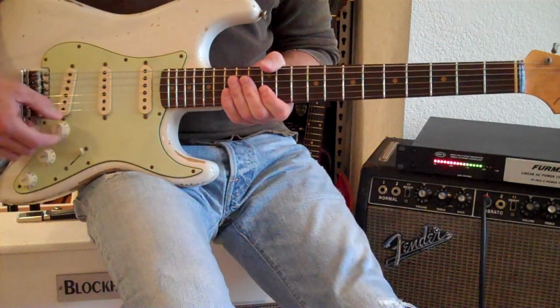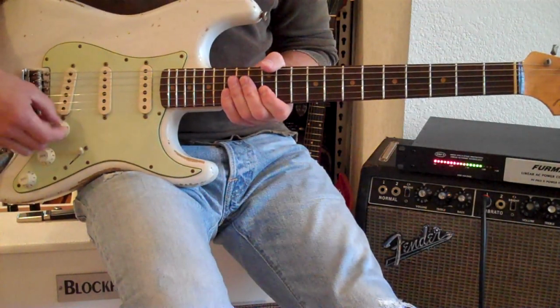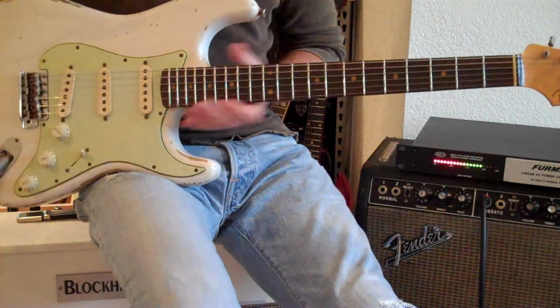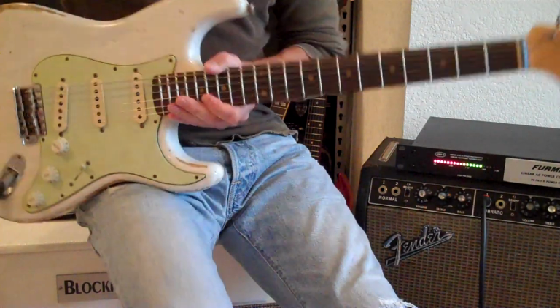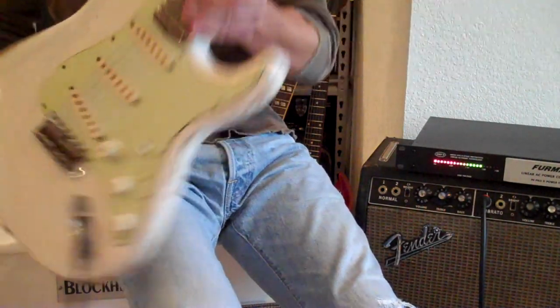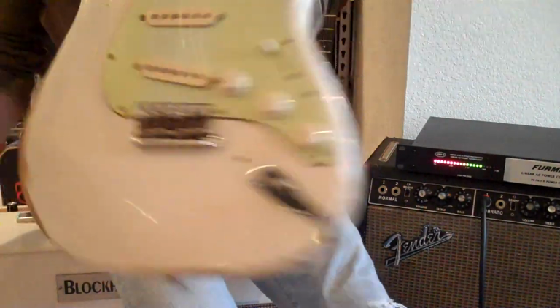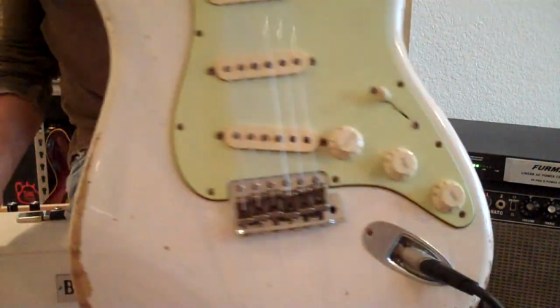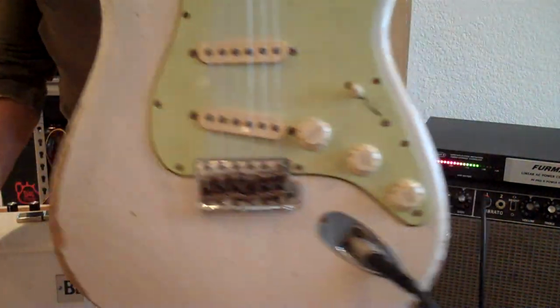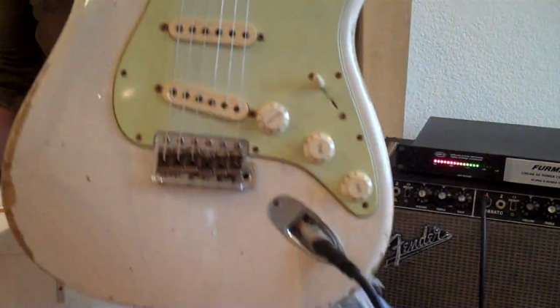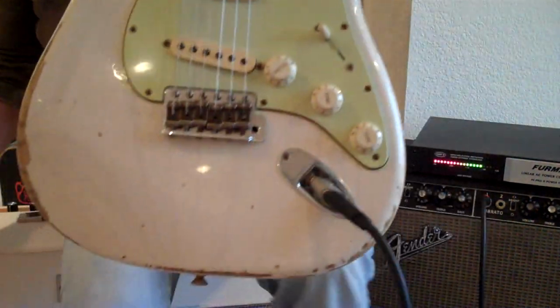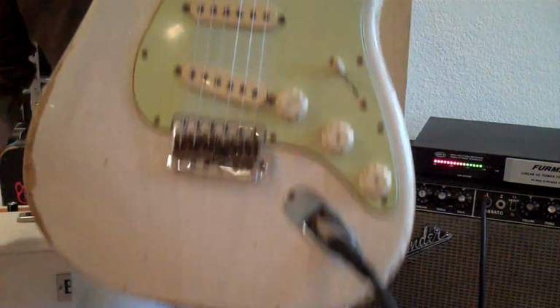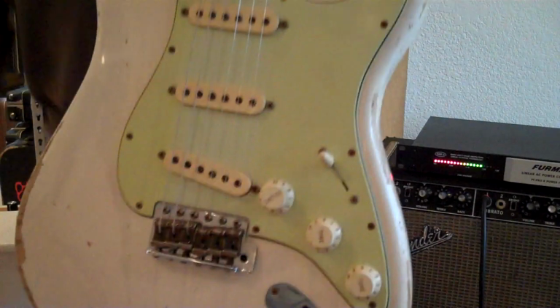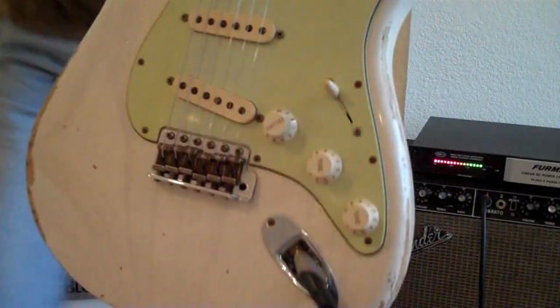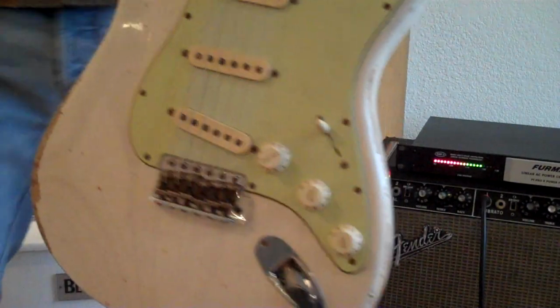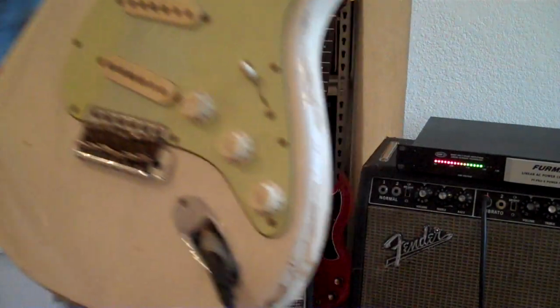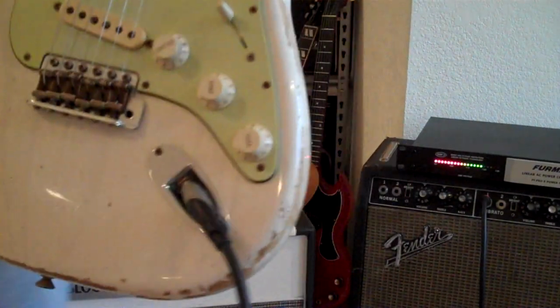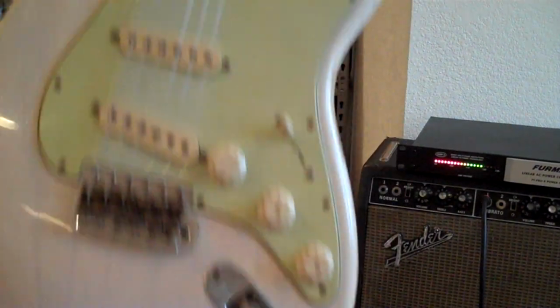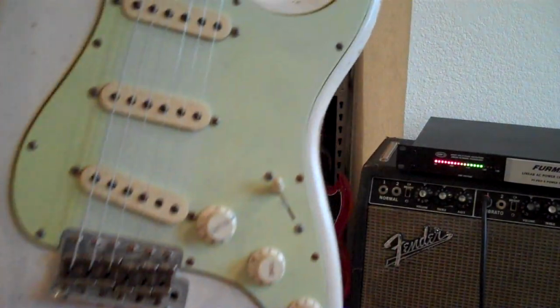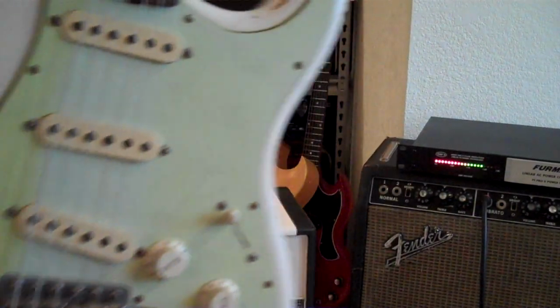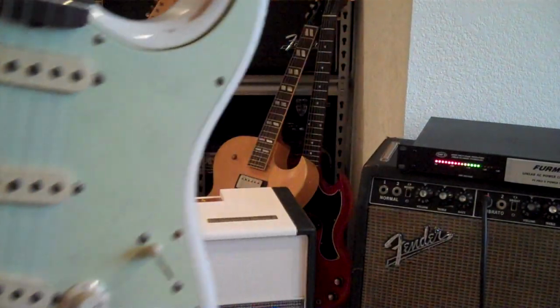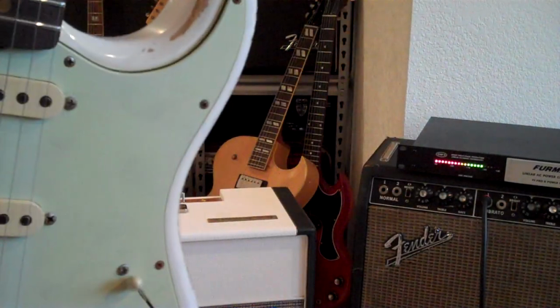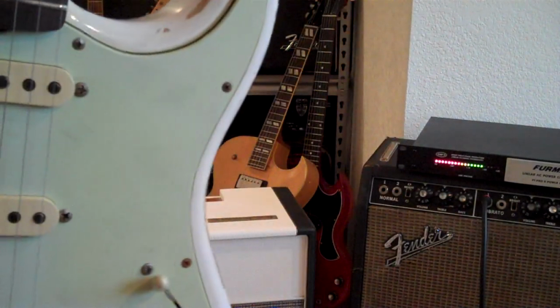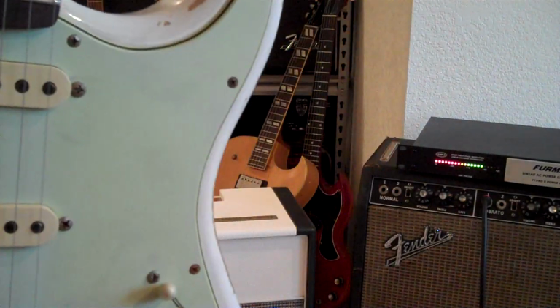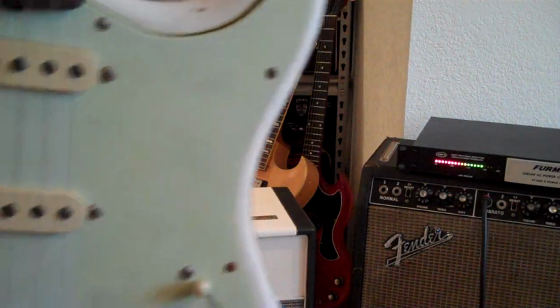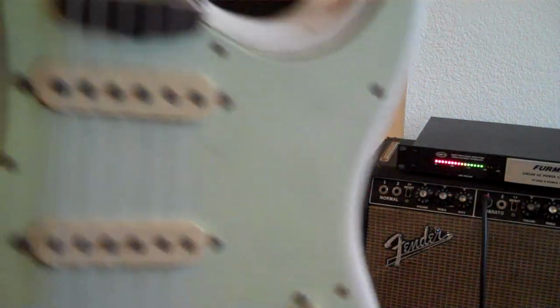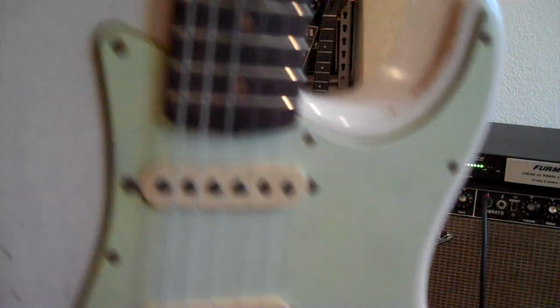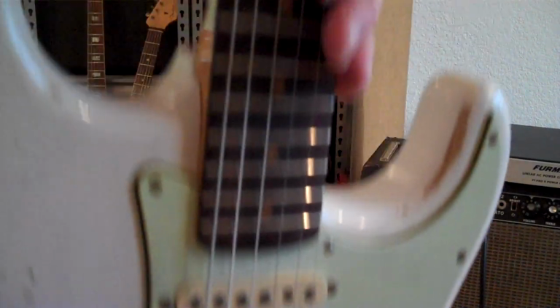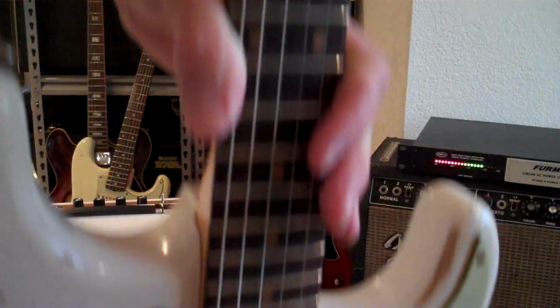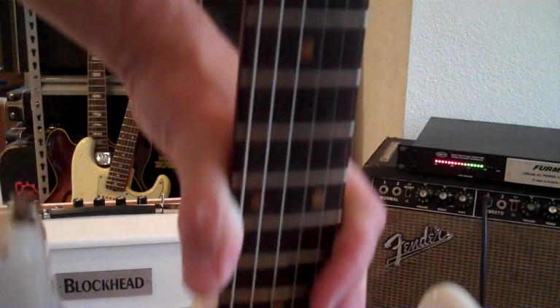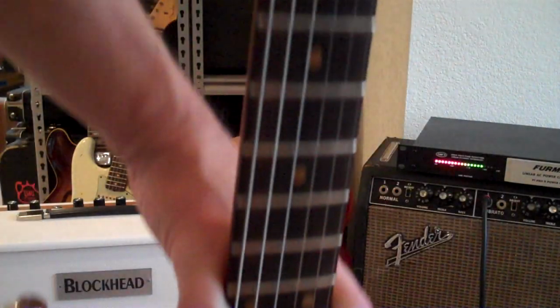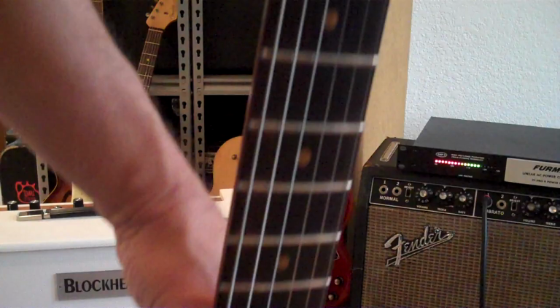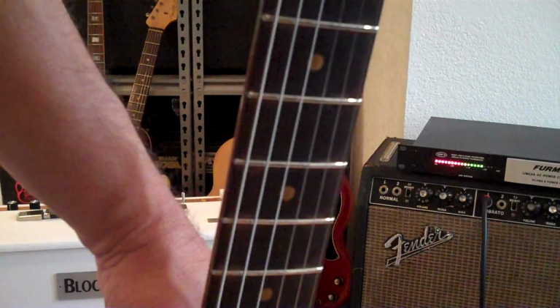So, you want a Super Relic? Hand-picked by me, with everything it came with new. Here it is.